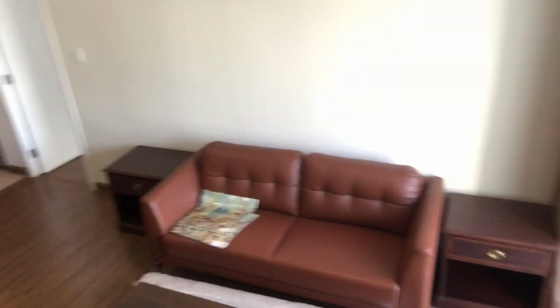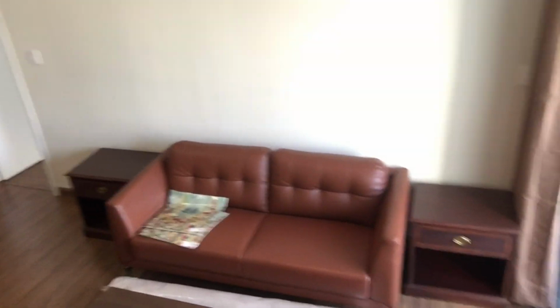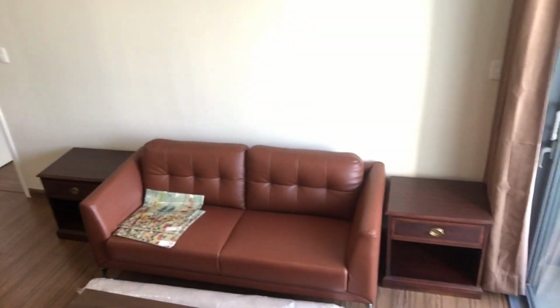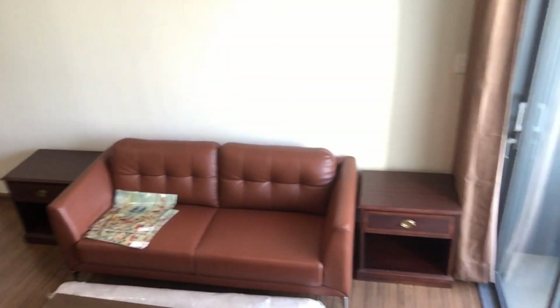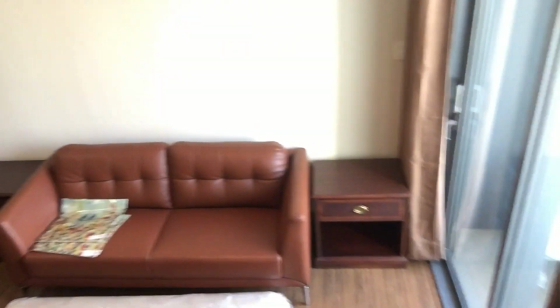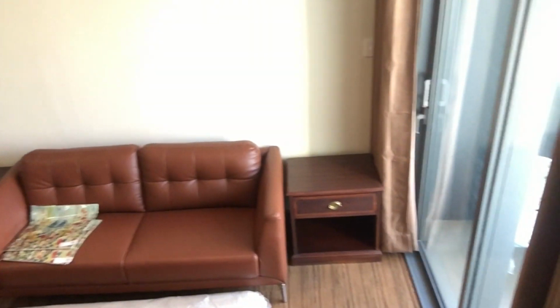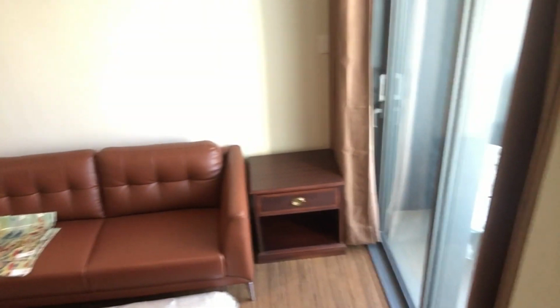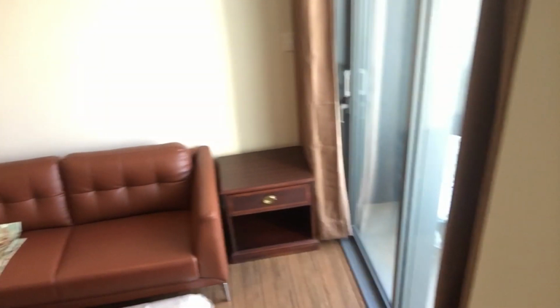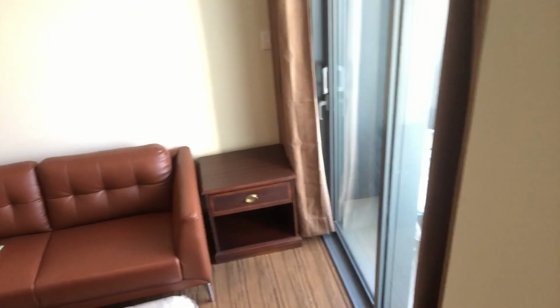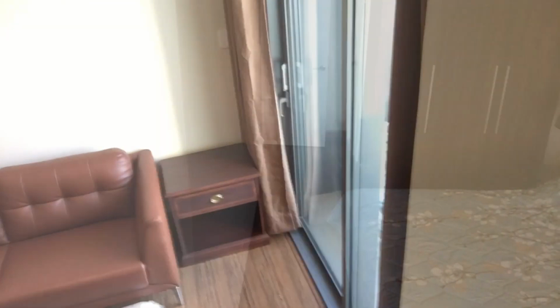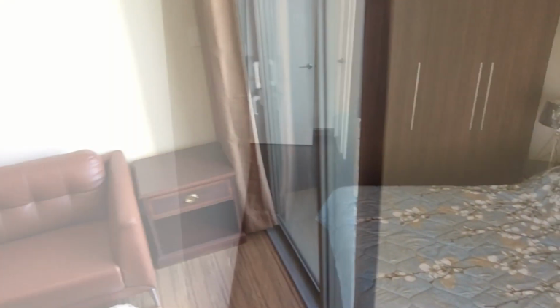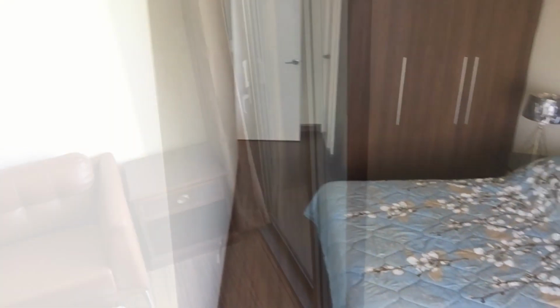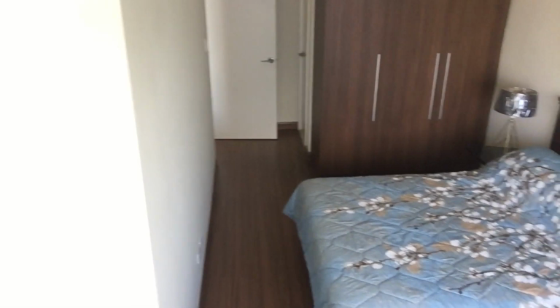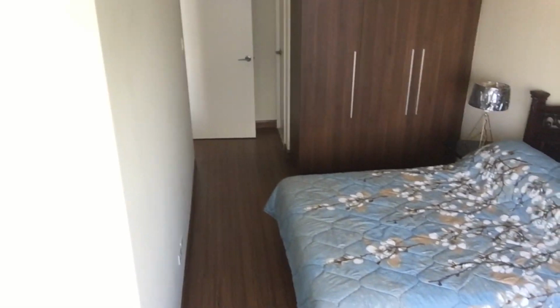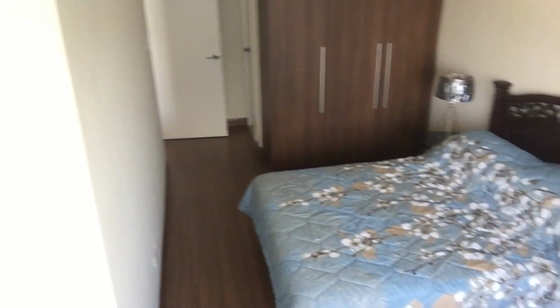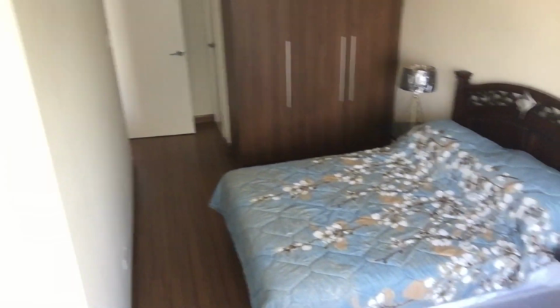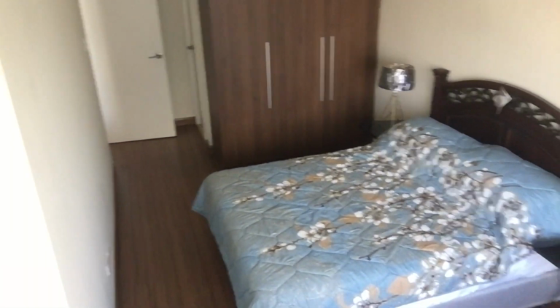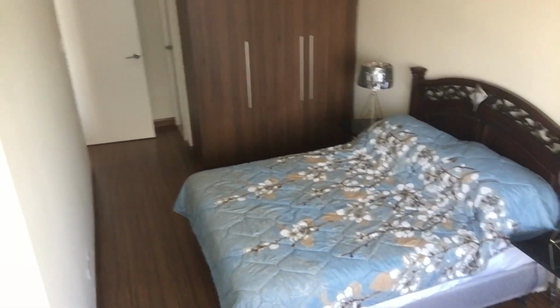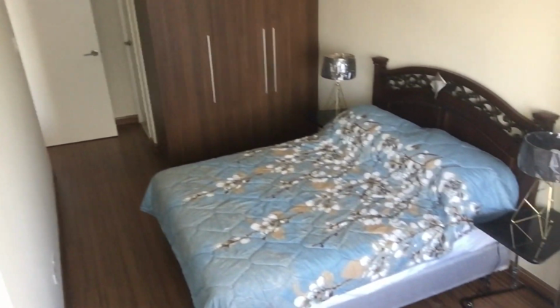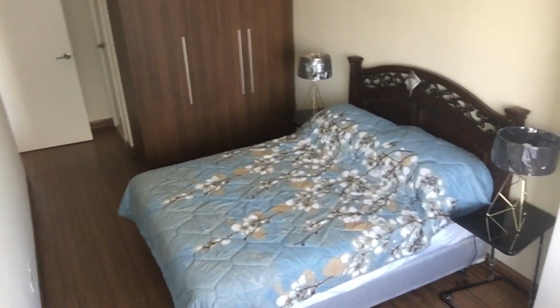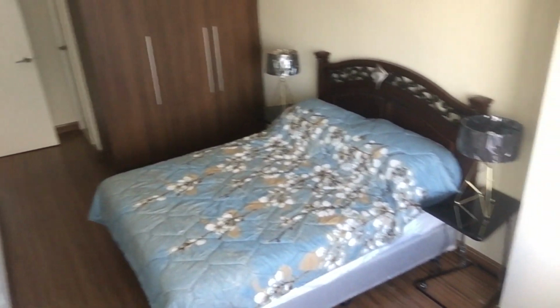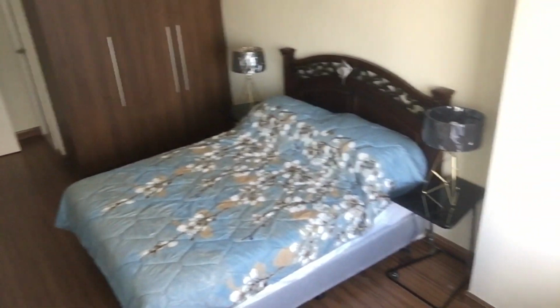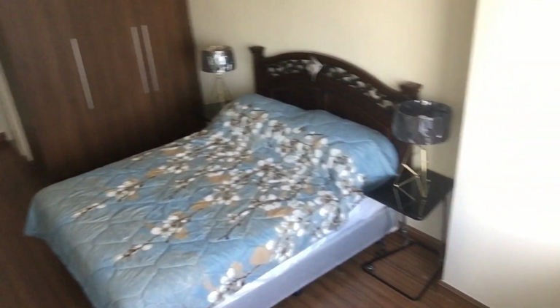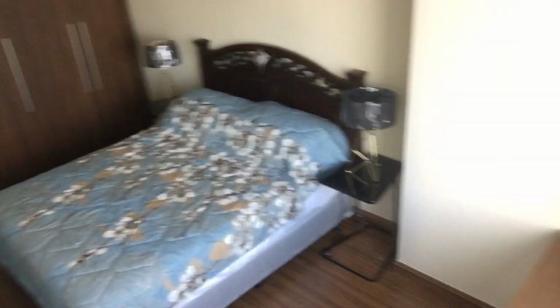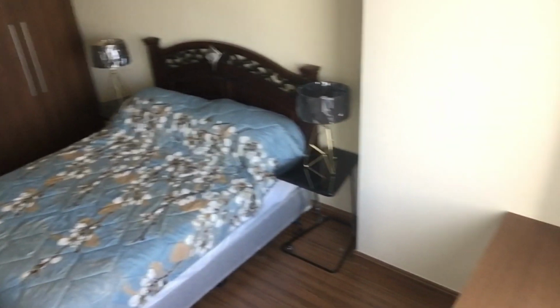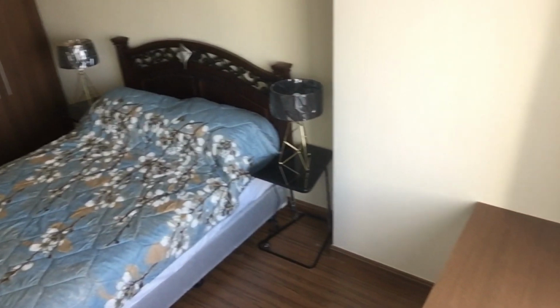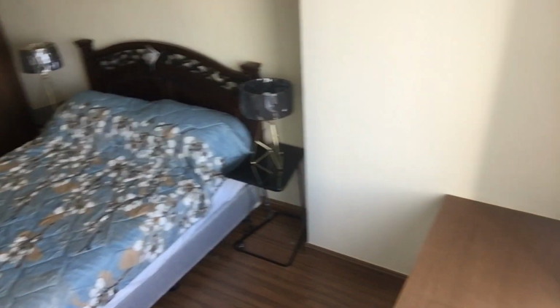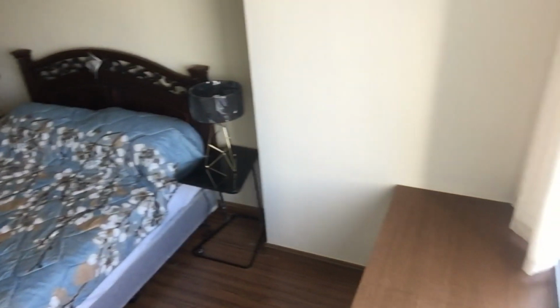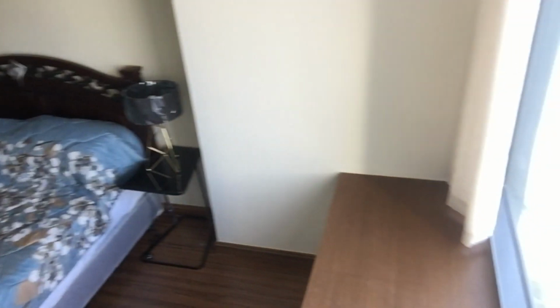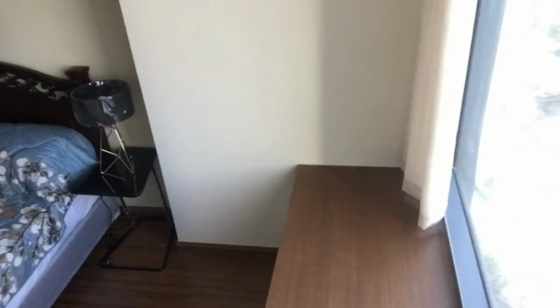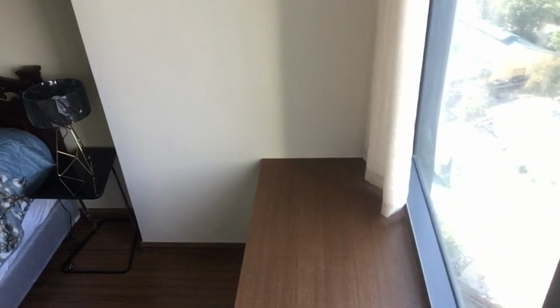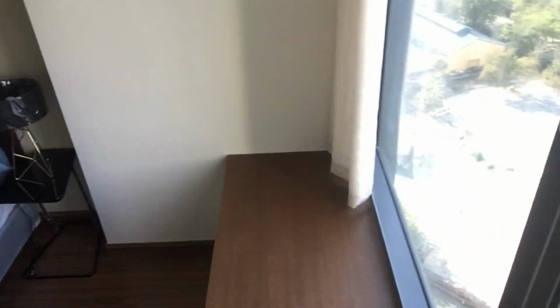Now we head through the door to the bedroom. From the window, you can see the entrance door, the door to the restroom, closet, and then the bed.